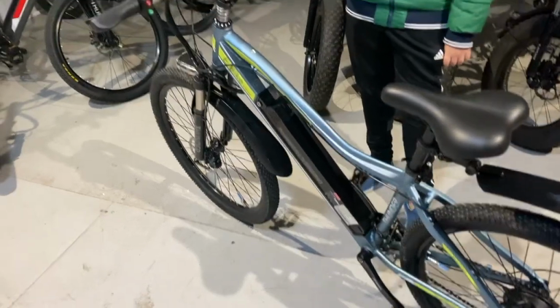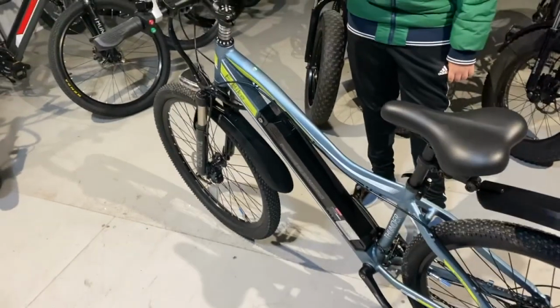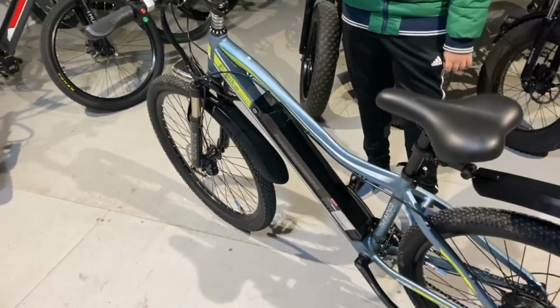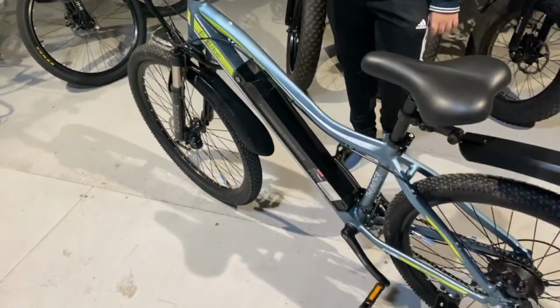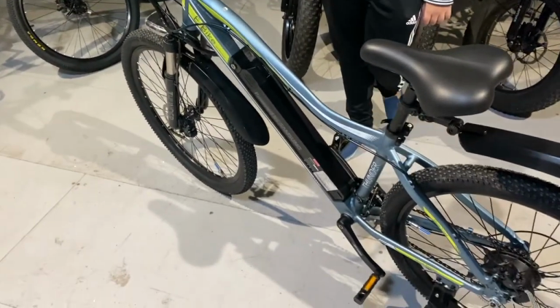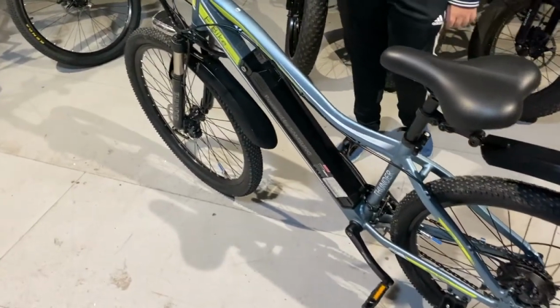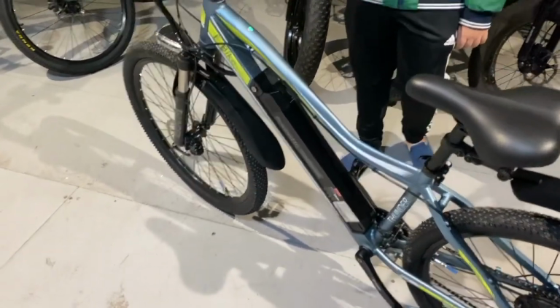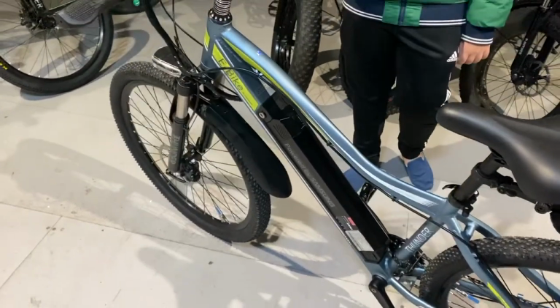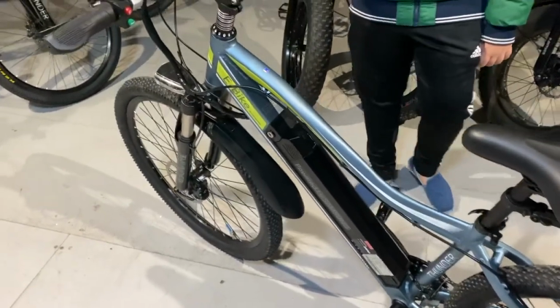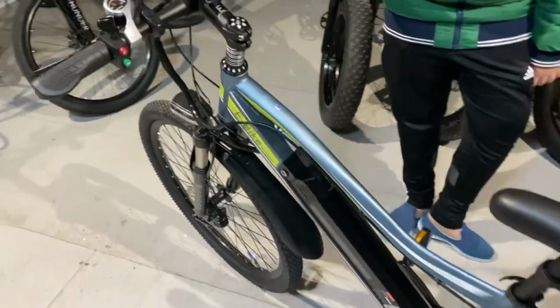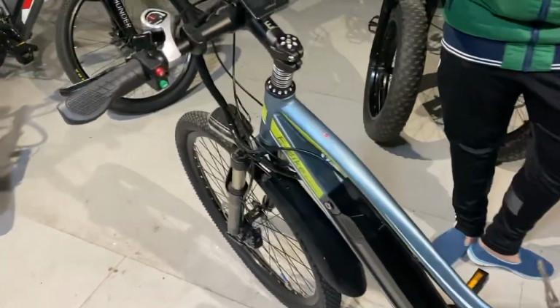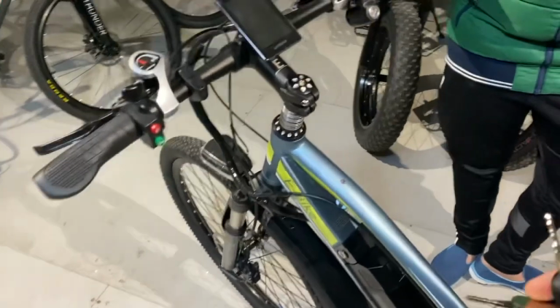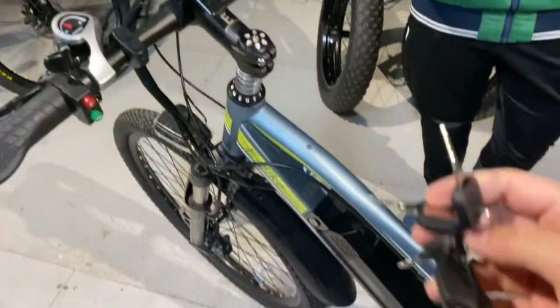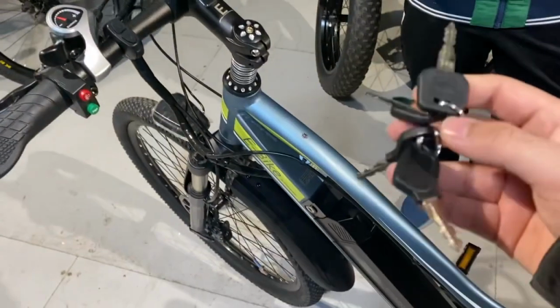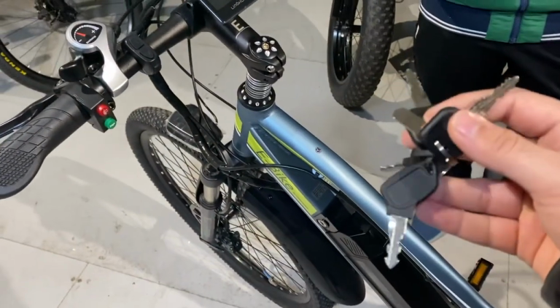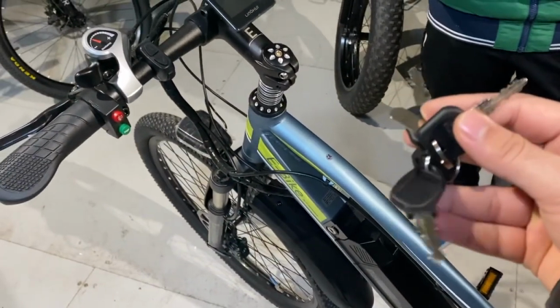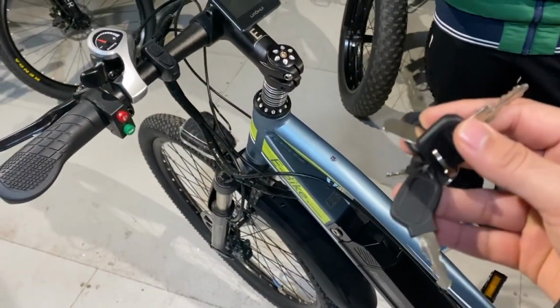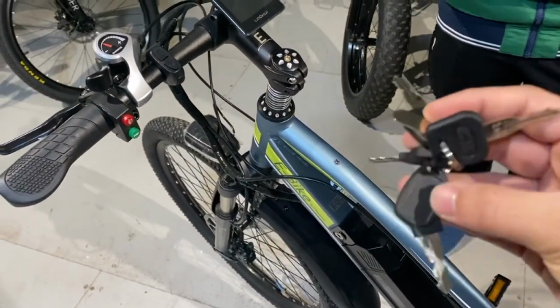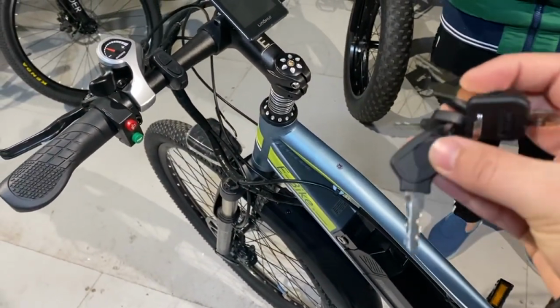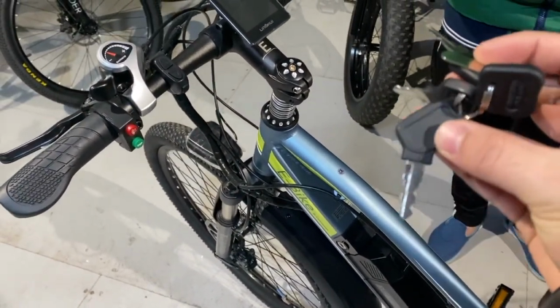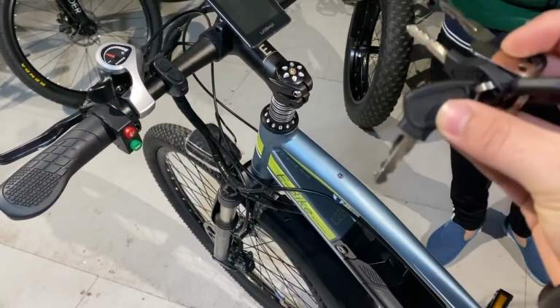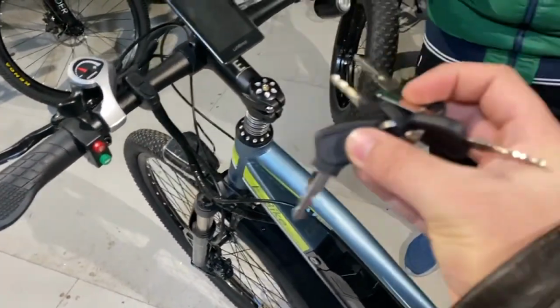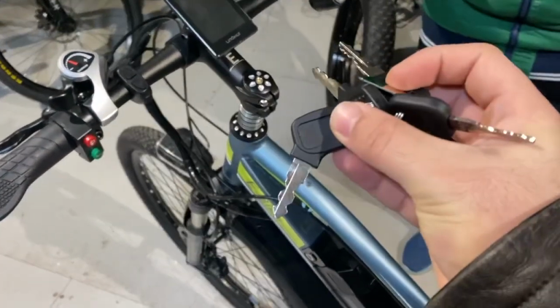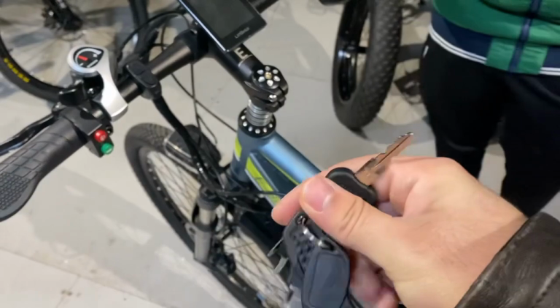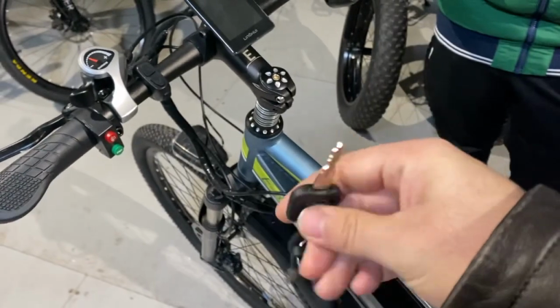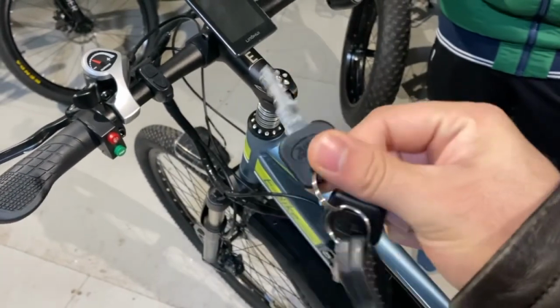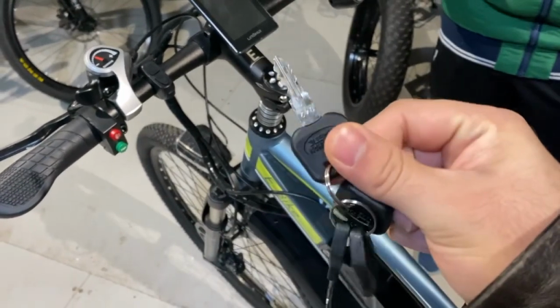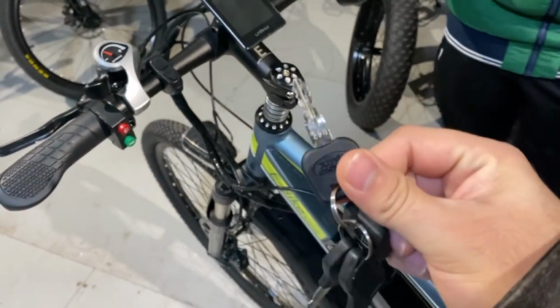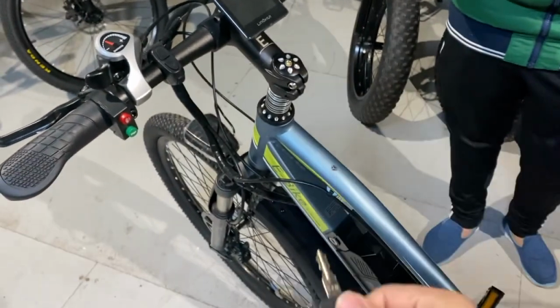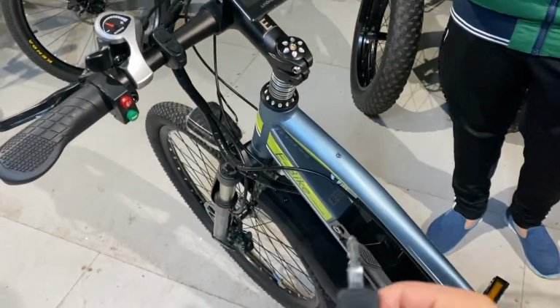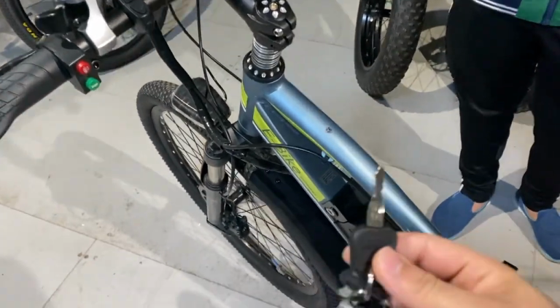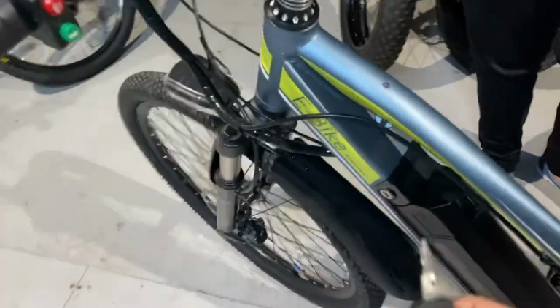For the Thunder Special, to remove the battery, first you need to know you will get two separate keys — one for the ignition and the straight one is for the battery.